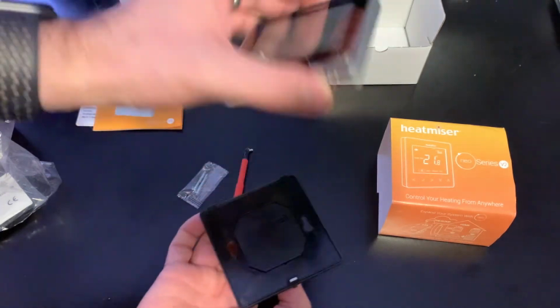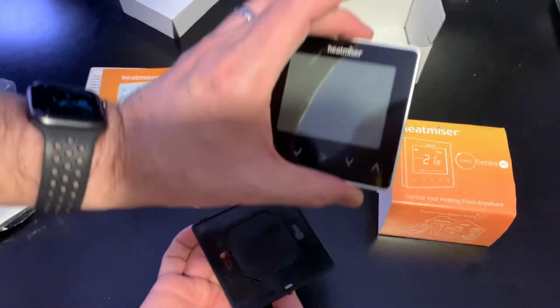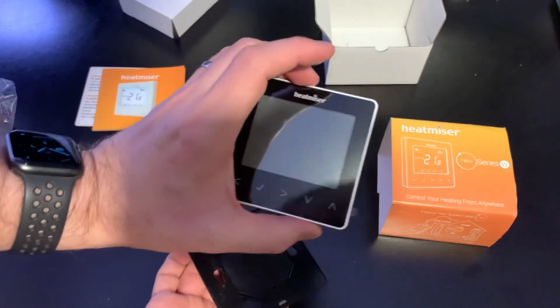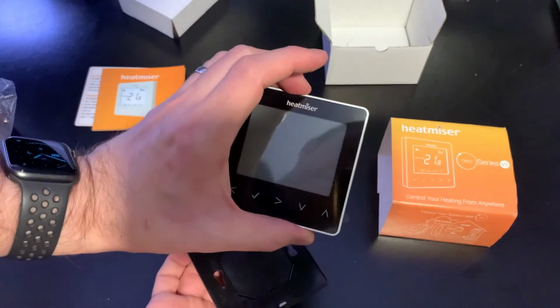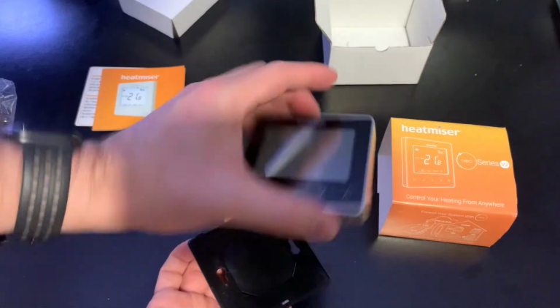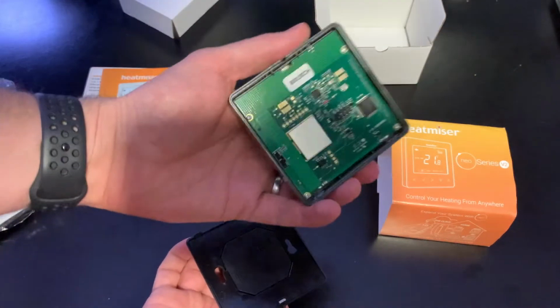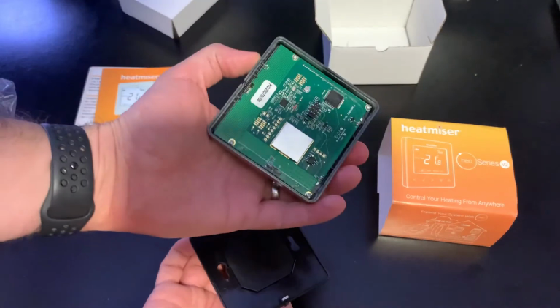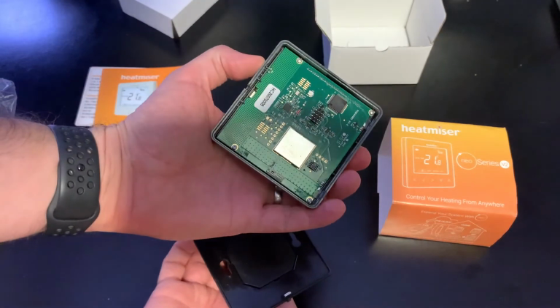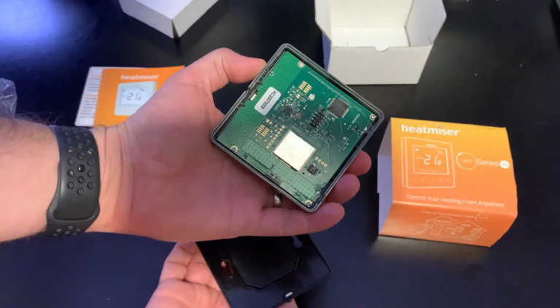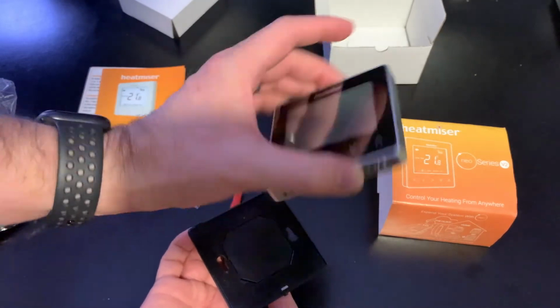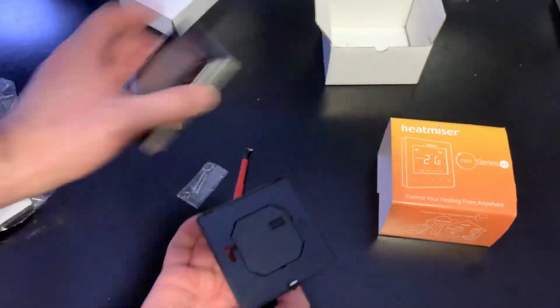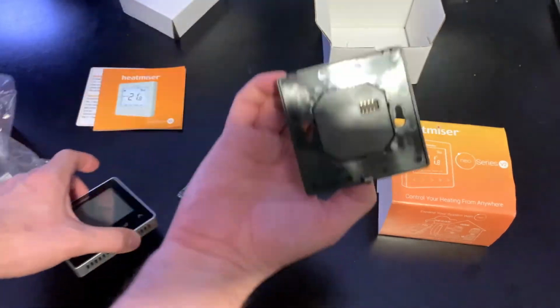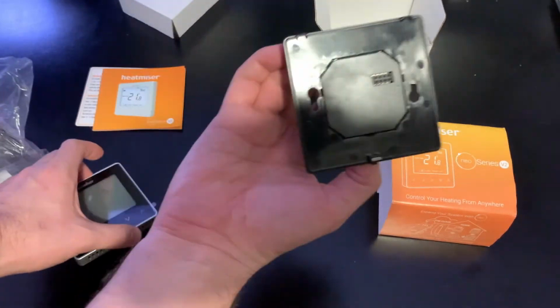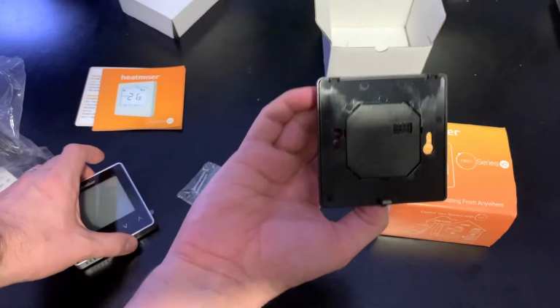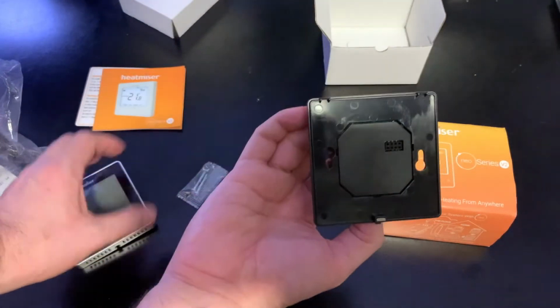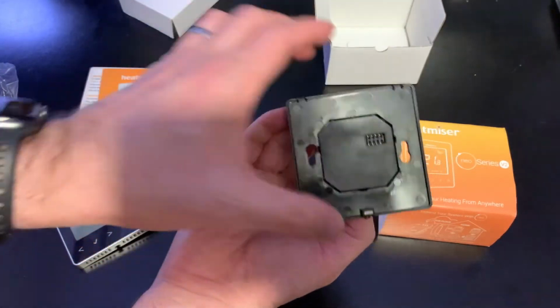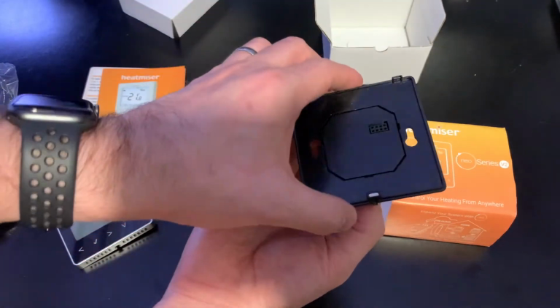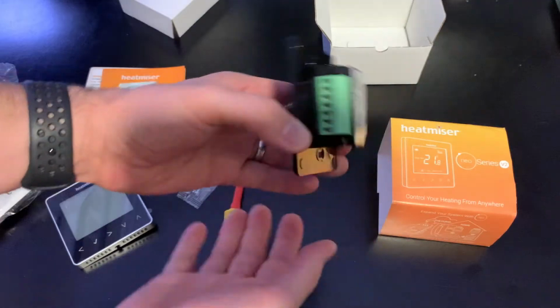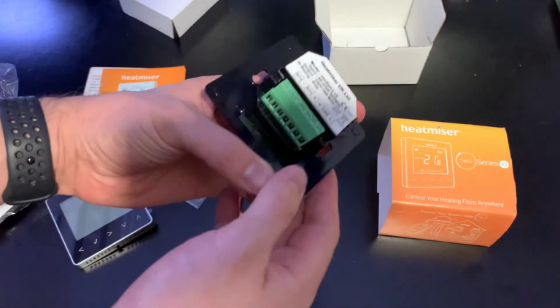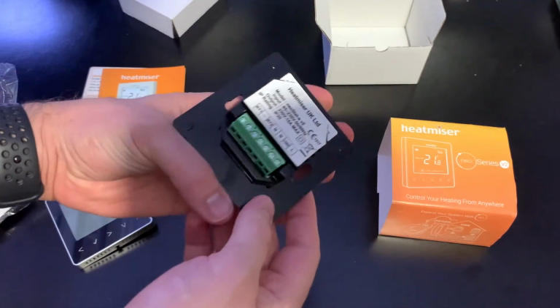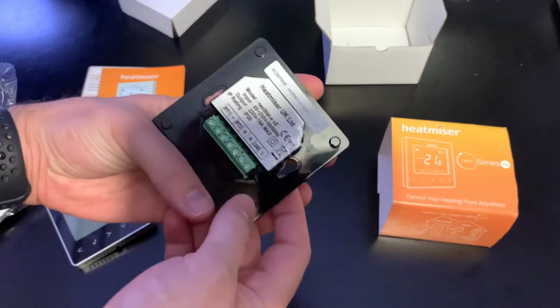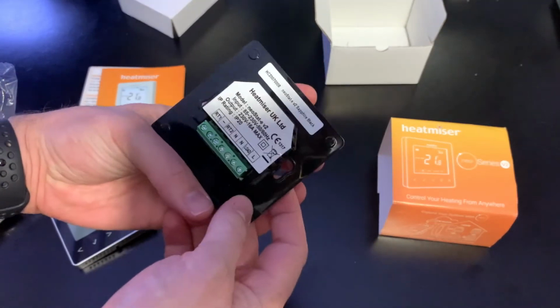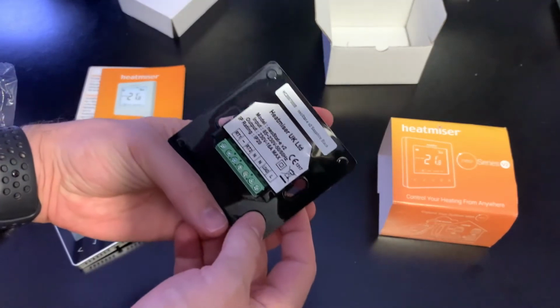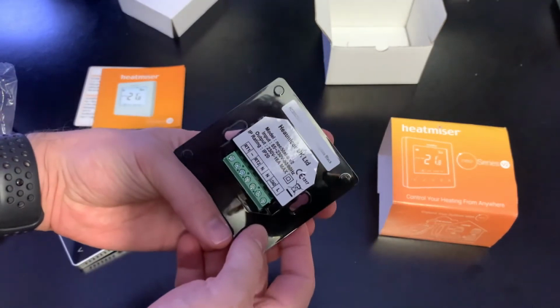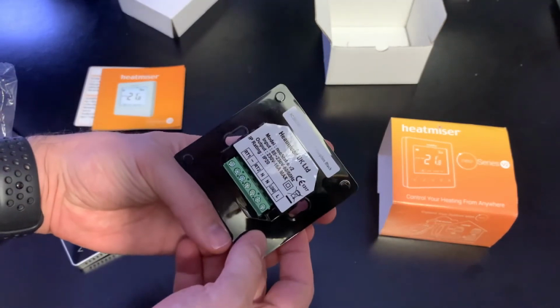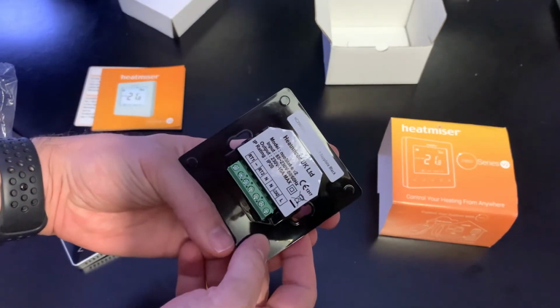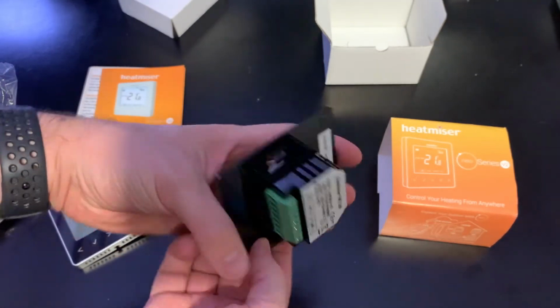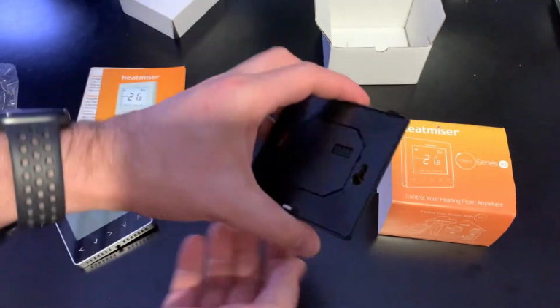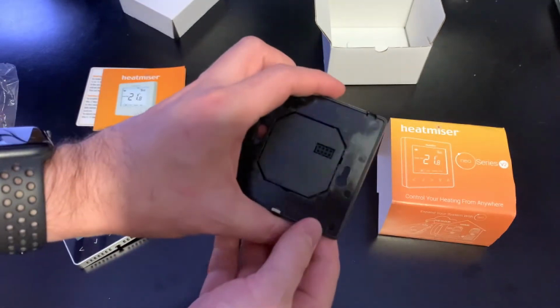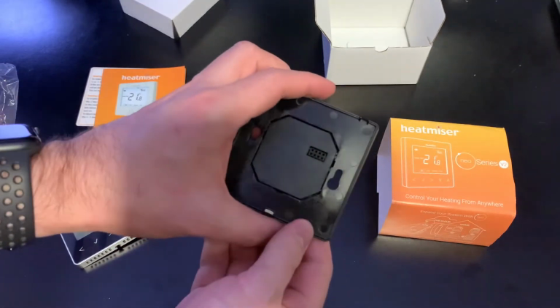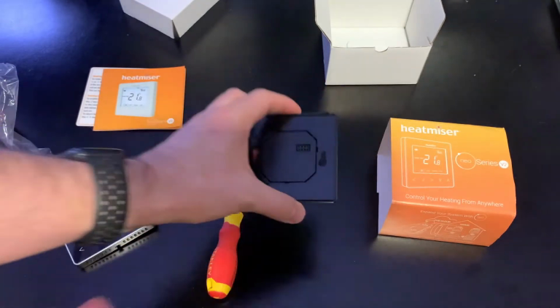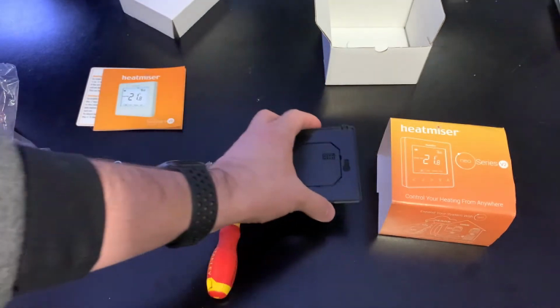So that's the front plate. I wire this into the wall and then screw that on. Hopefully this isn't too difficult.